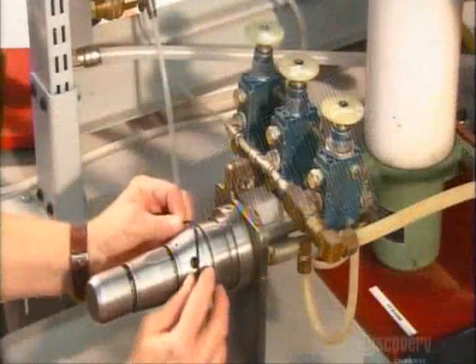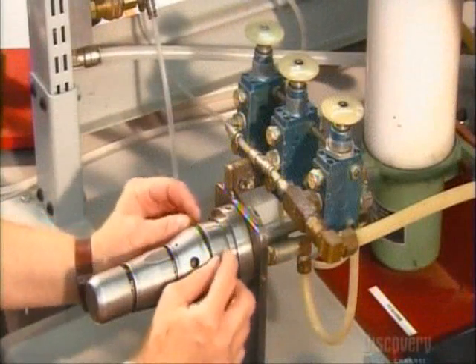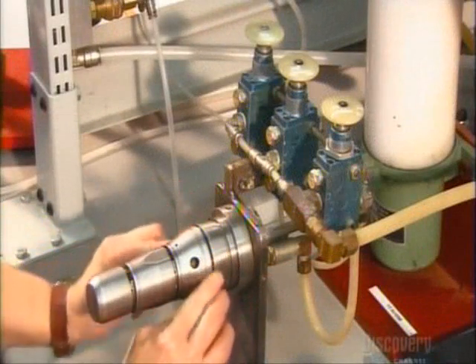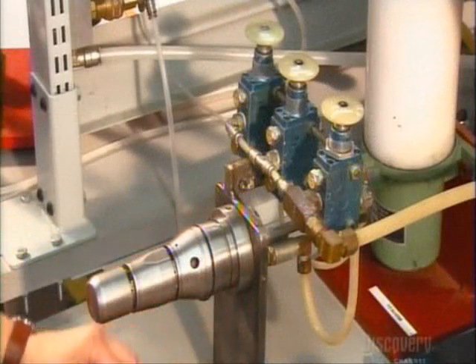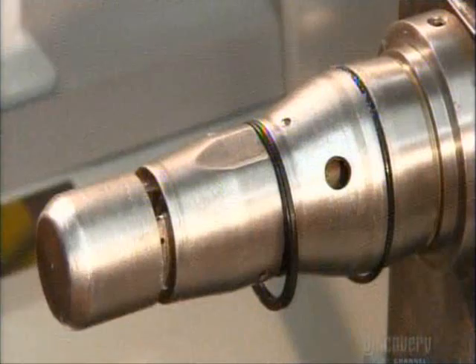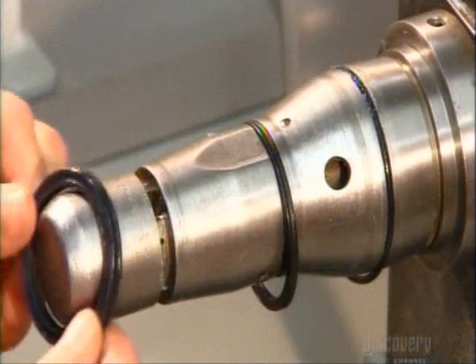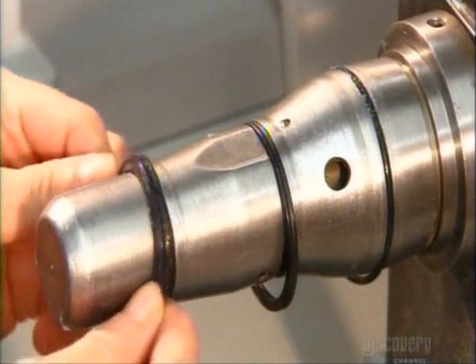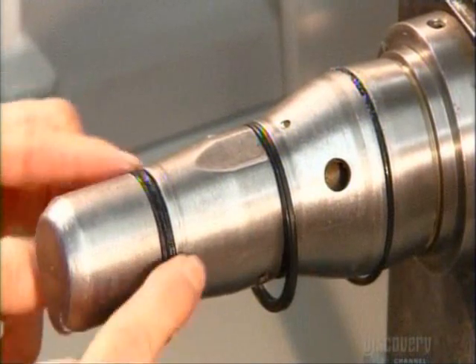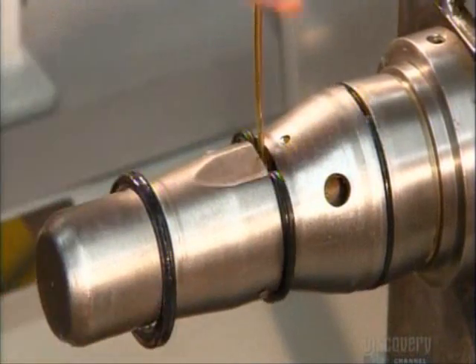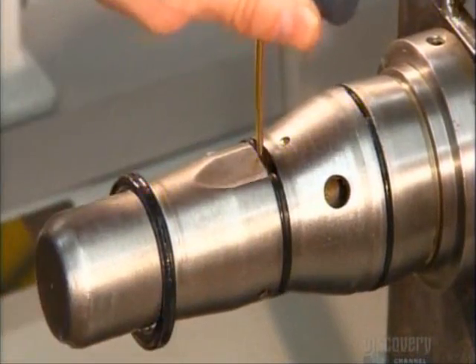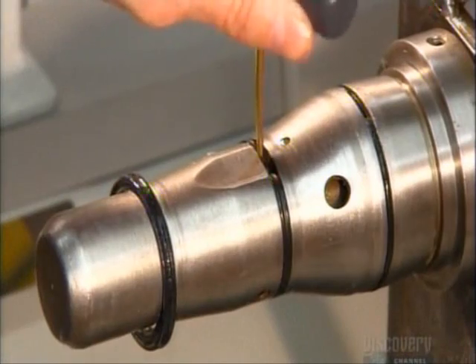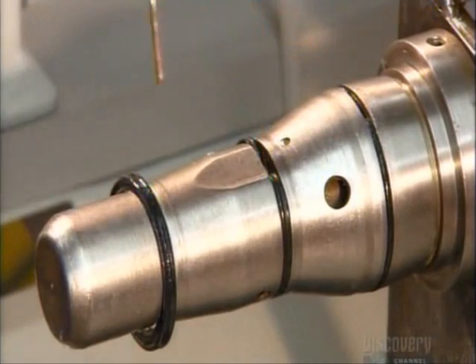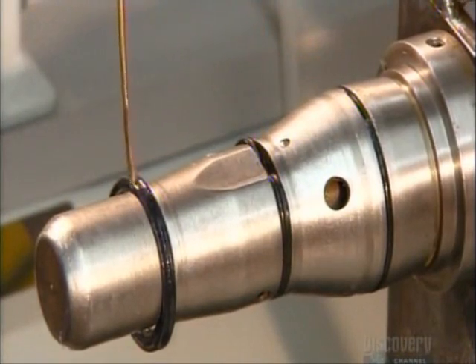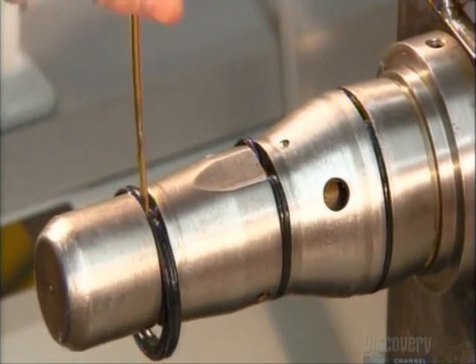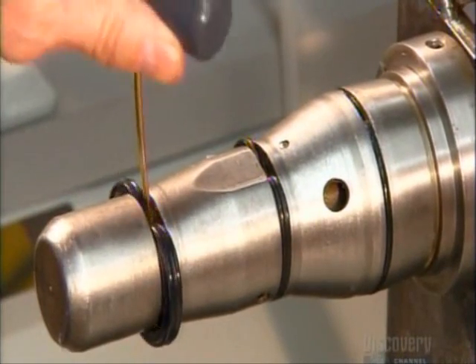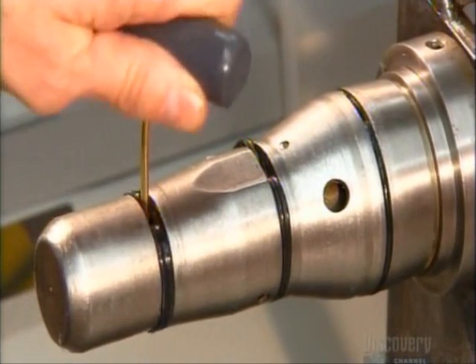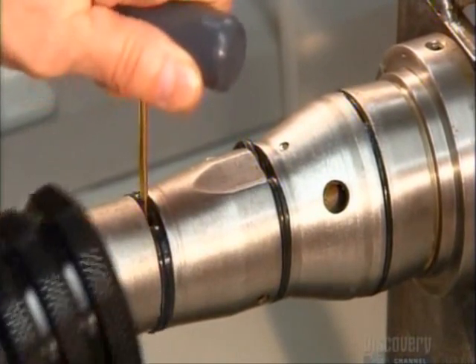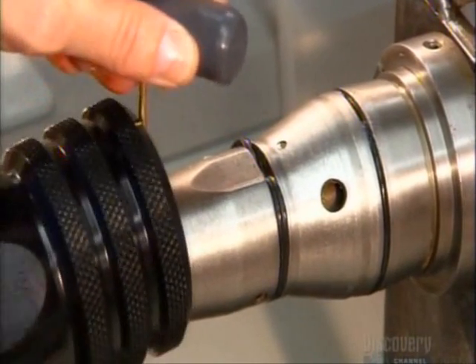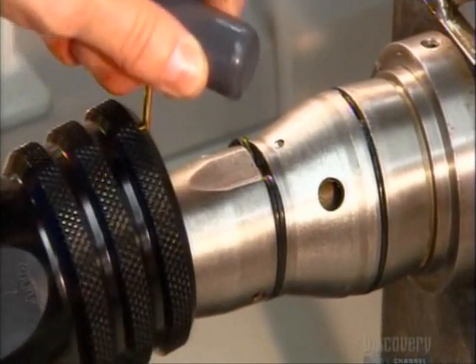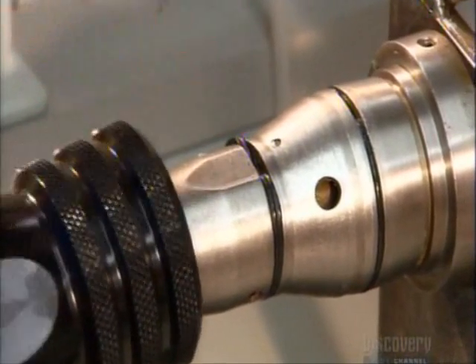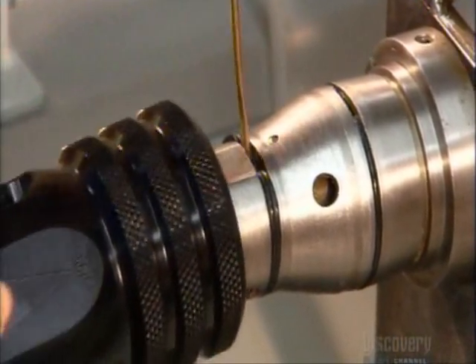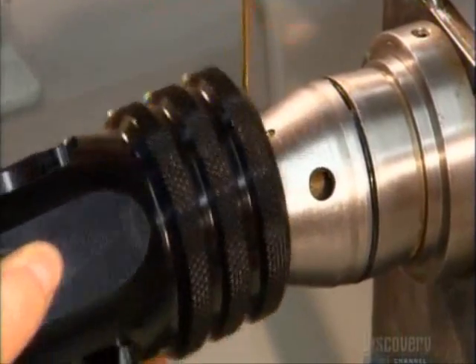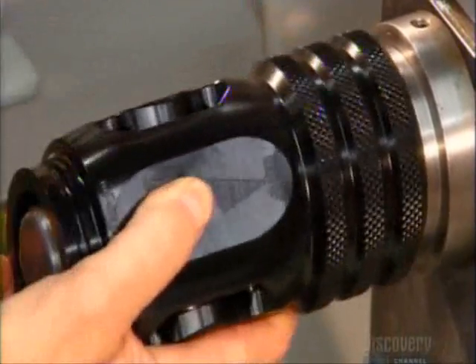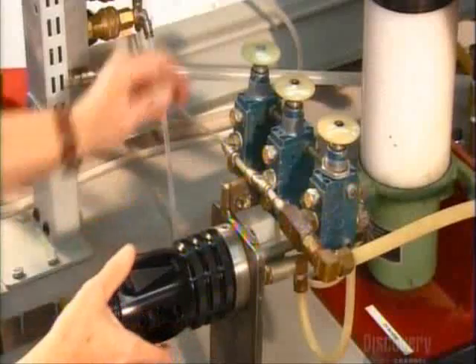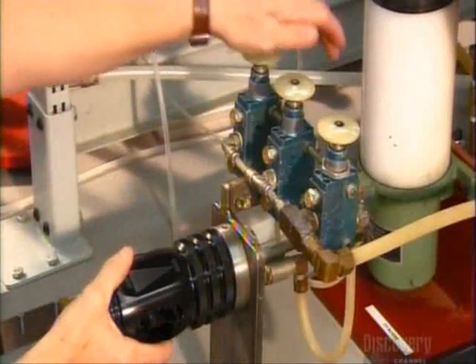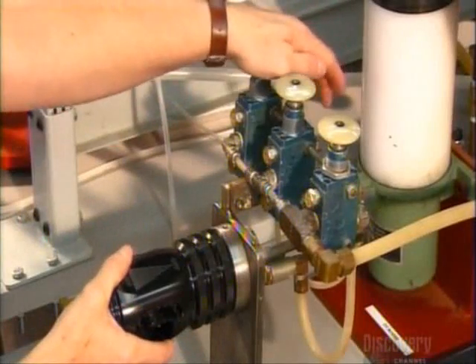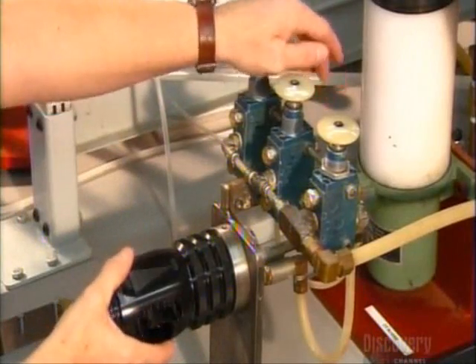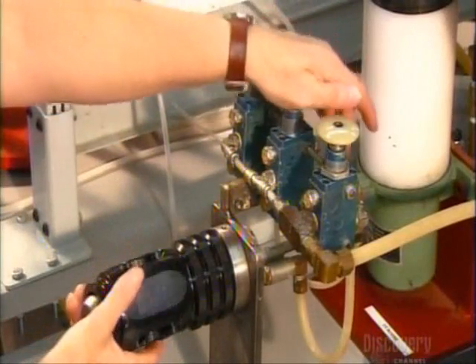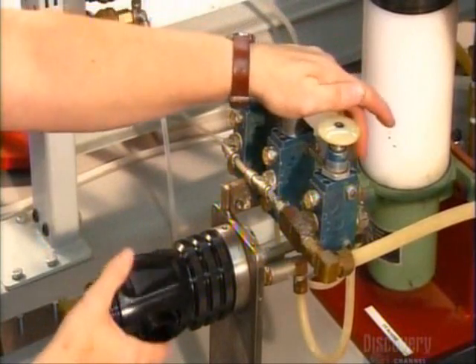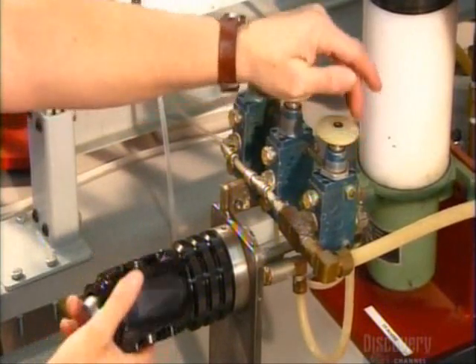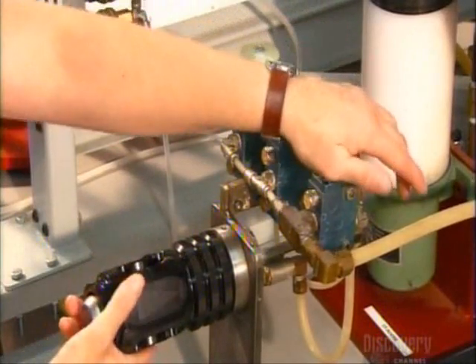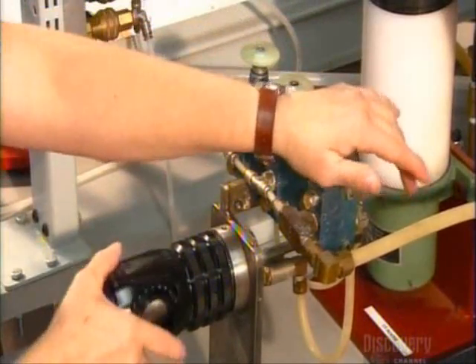Workers install rubber O-rings on a mandrel shaped like the valve body interior. The rings keep water from leaking out the side of the nozzle. They position the valve body over the mandrel and blow the rings into place with a blast of air.